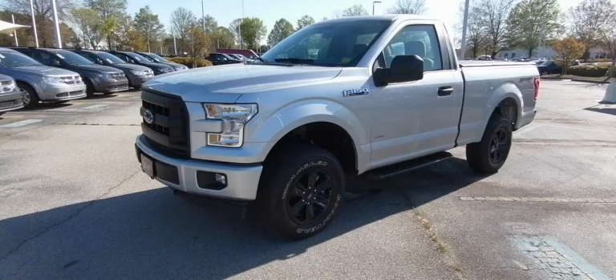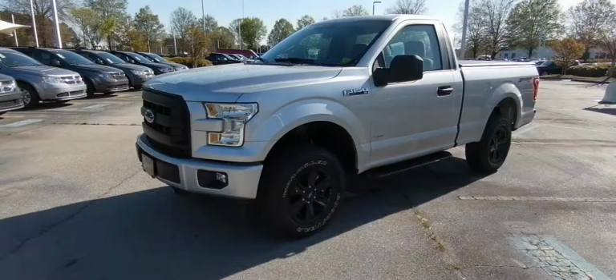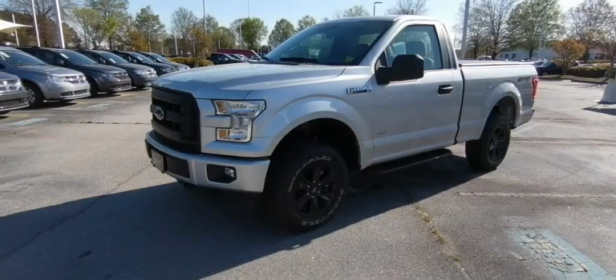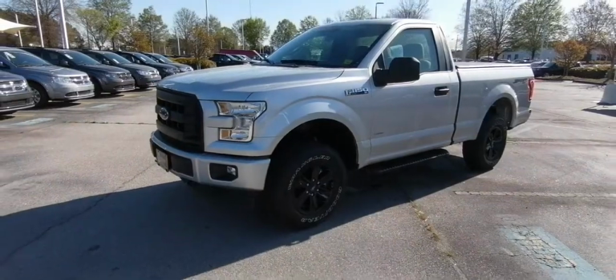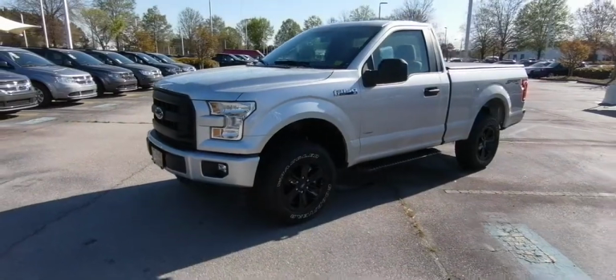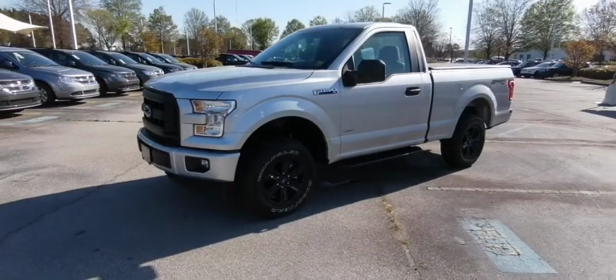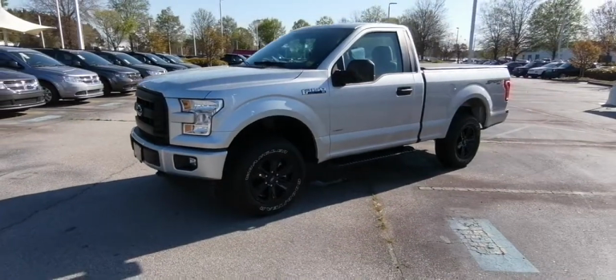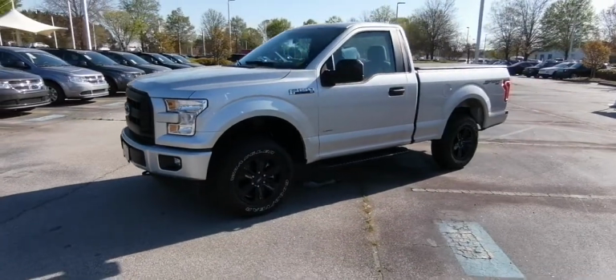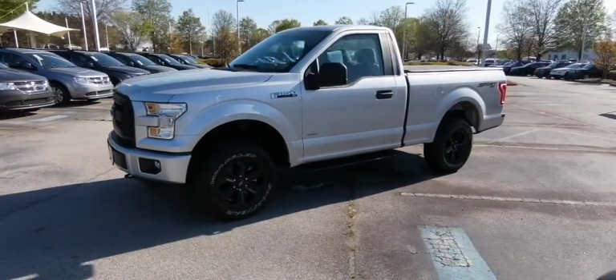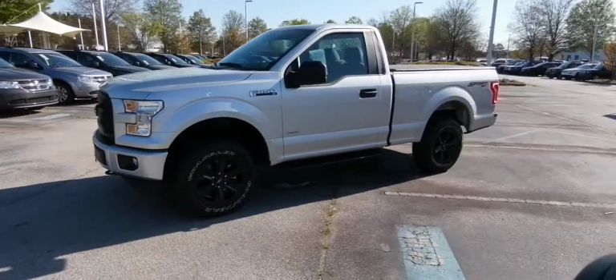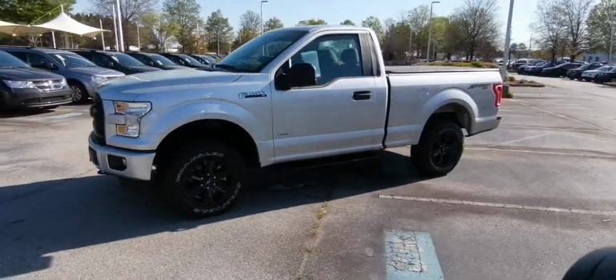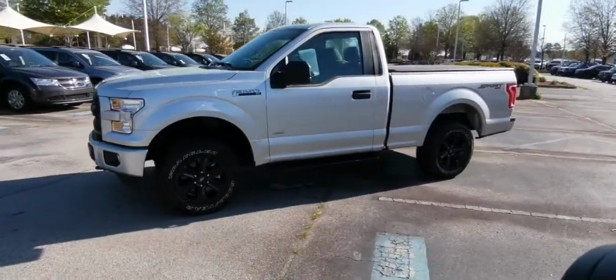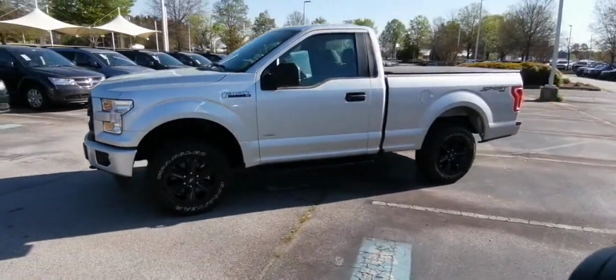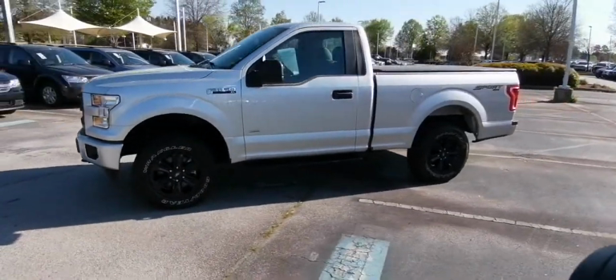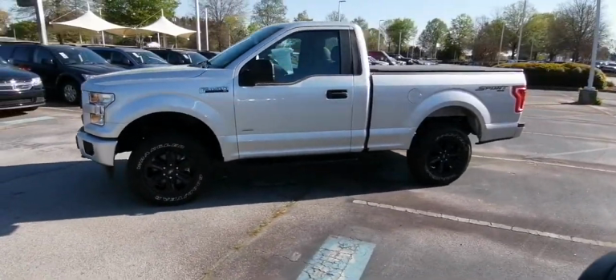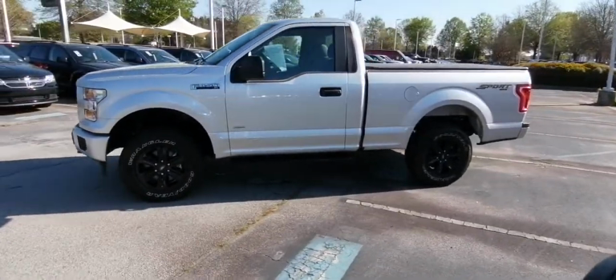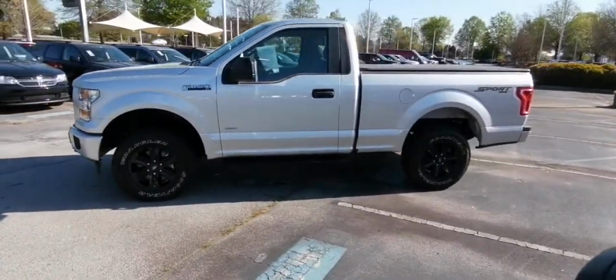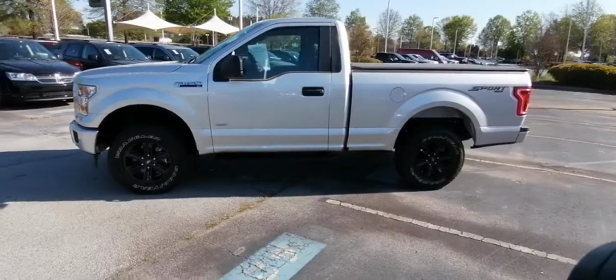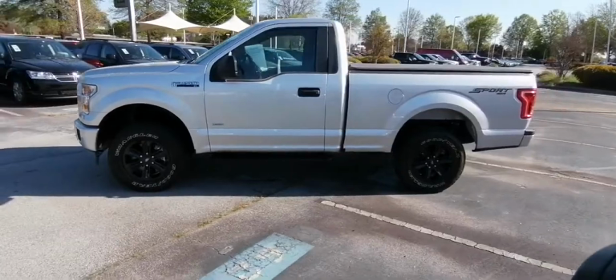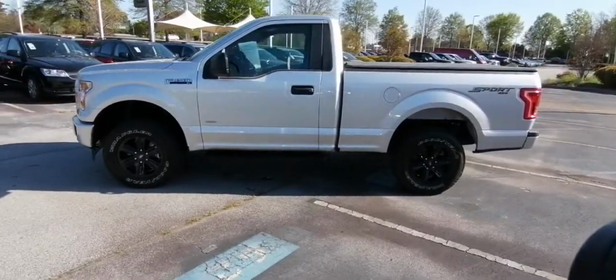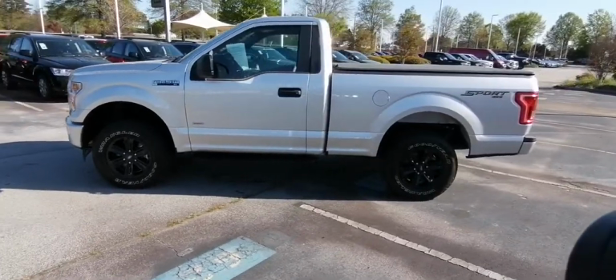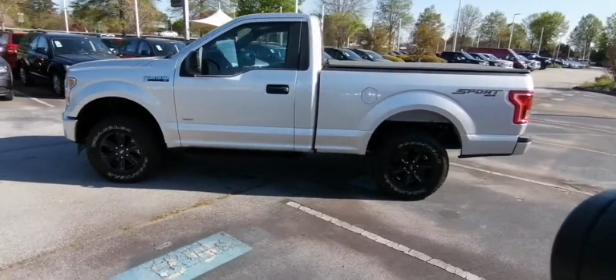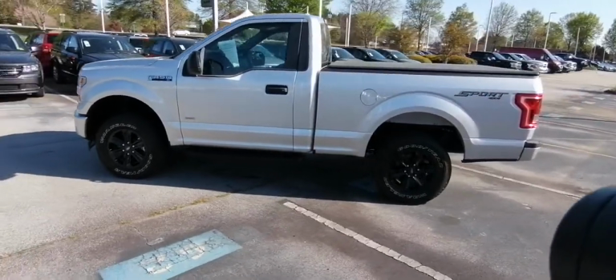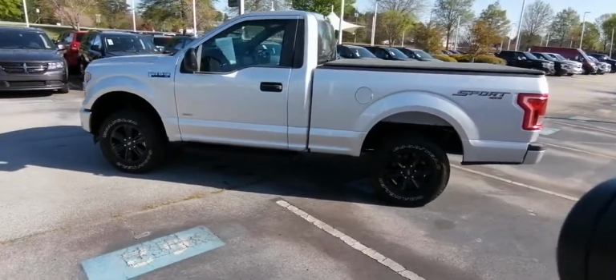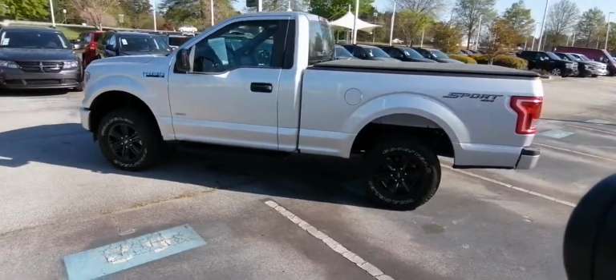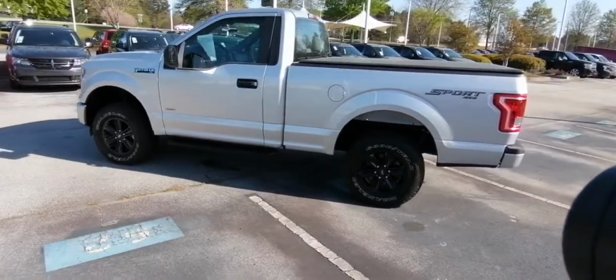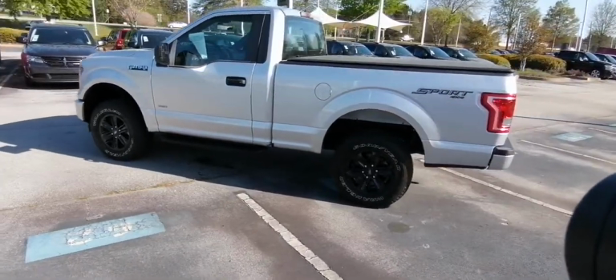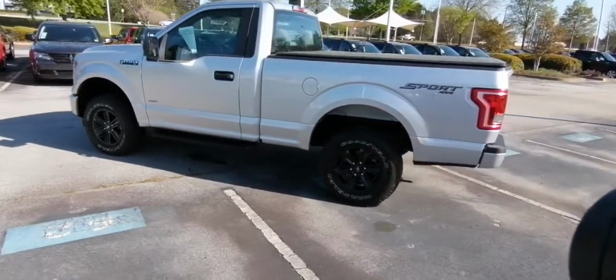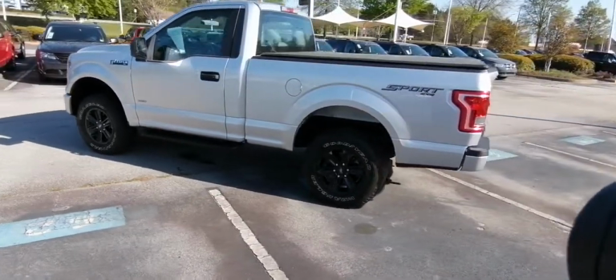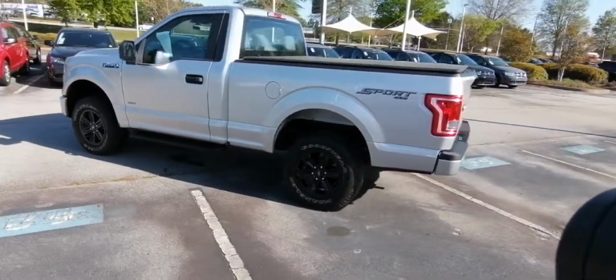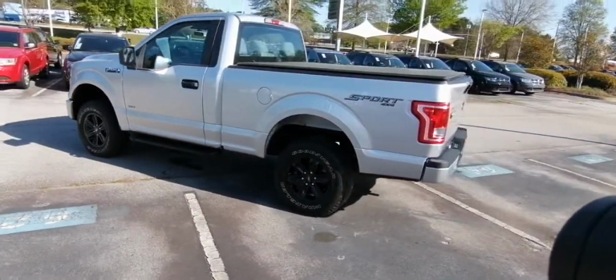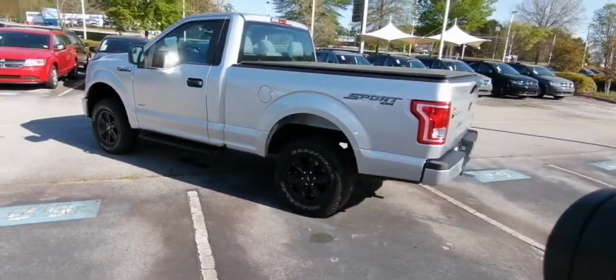Can you see yourself in the 2017 Ford F-150? With less than 50,000 miles on the odometer, this vehicle stands out from the rest.